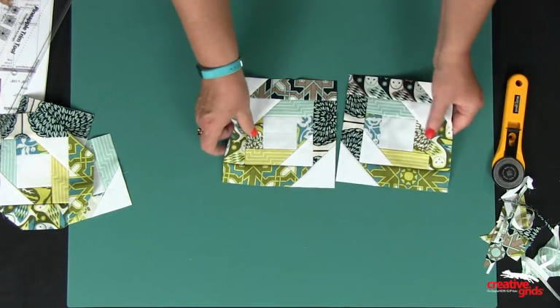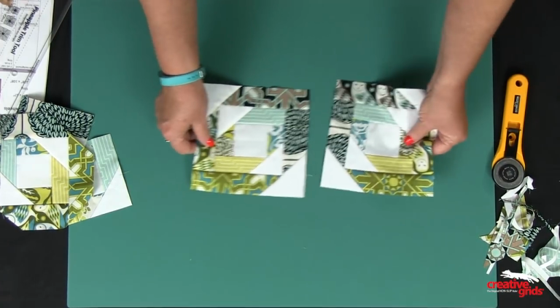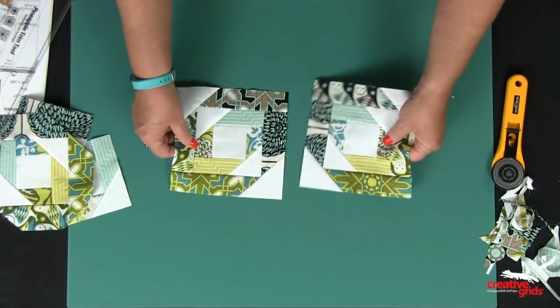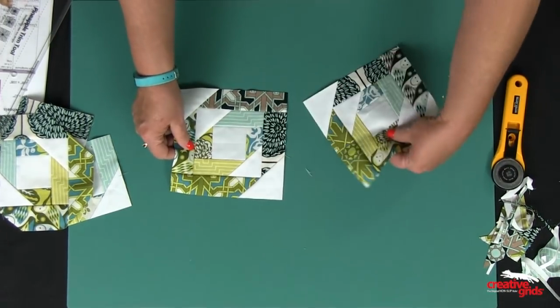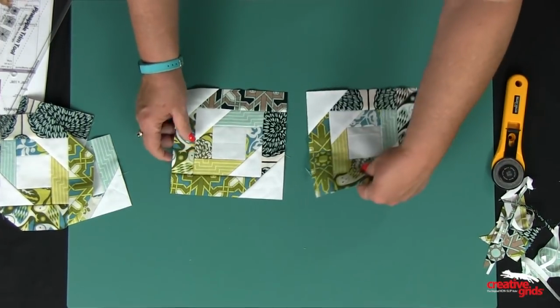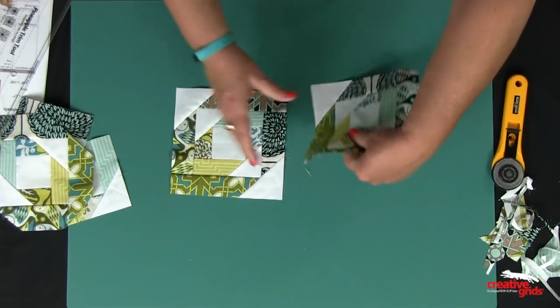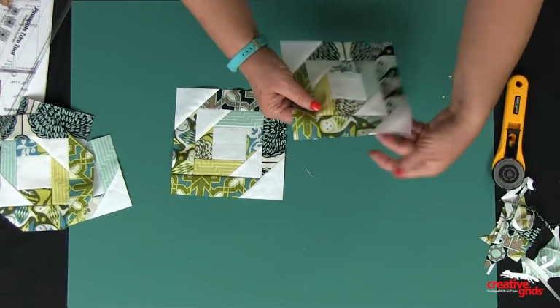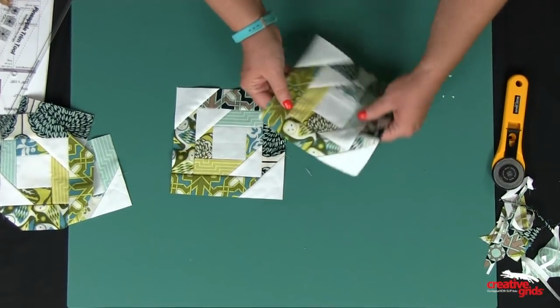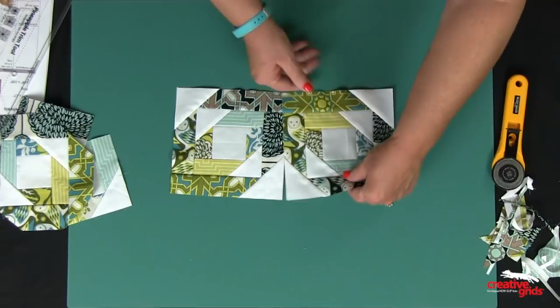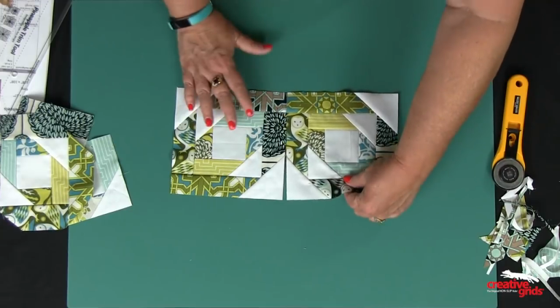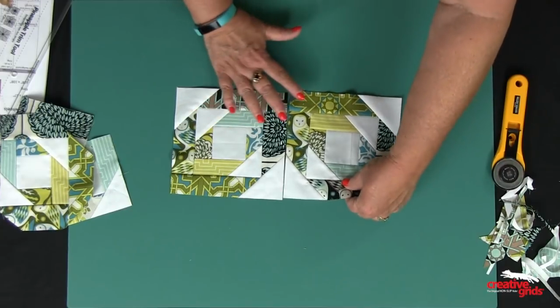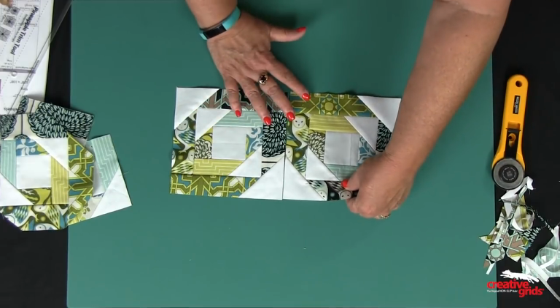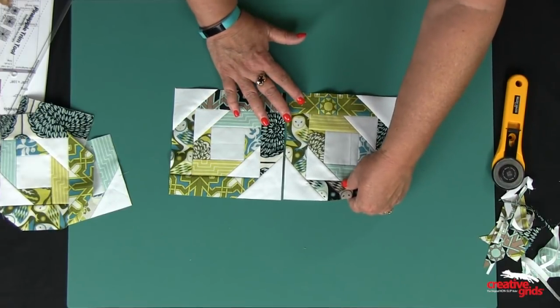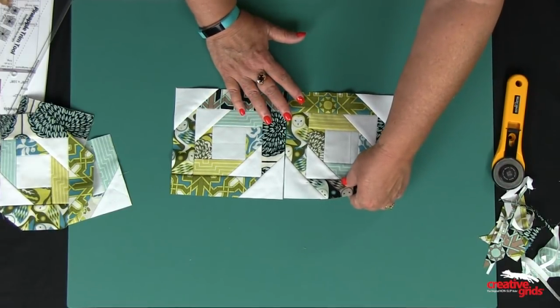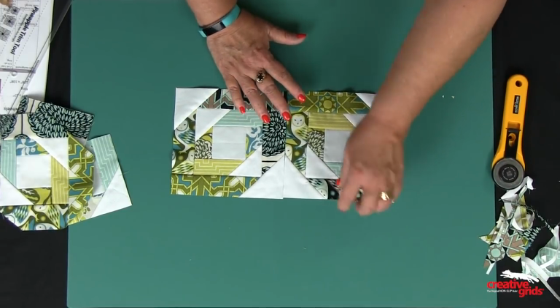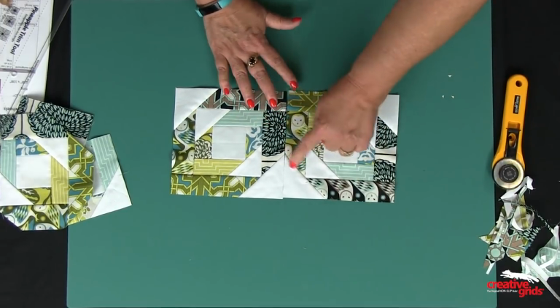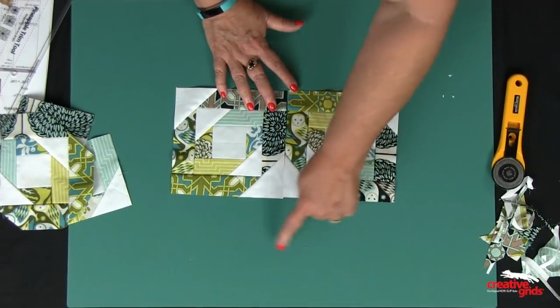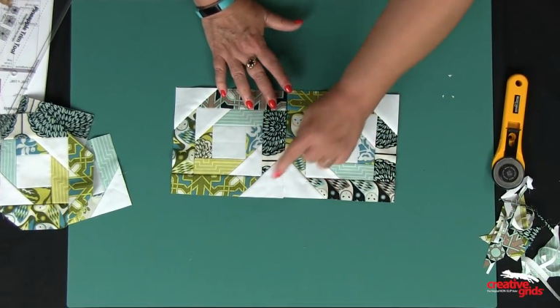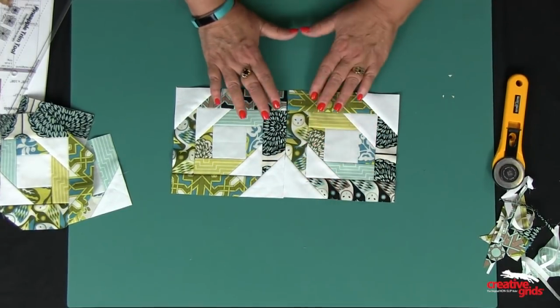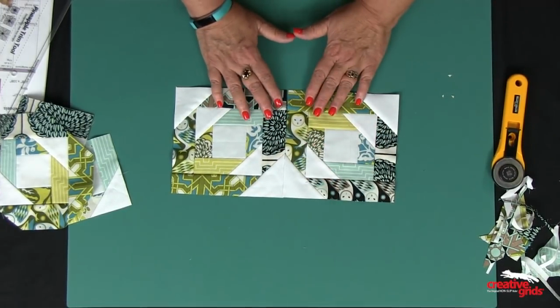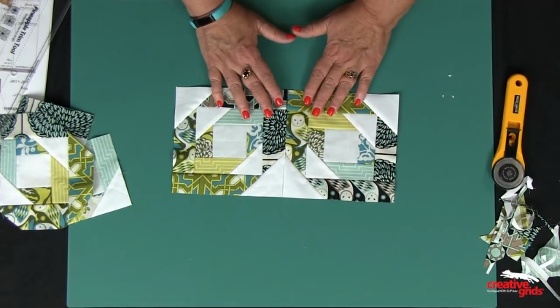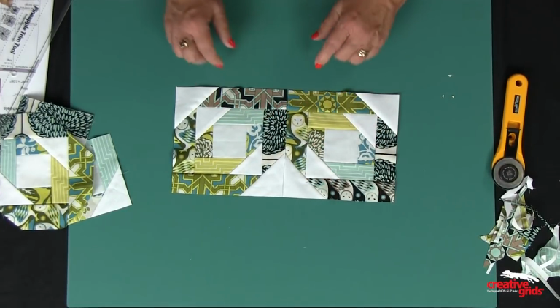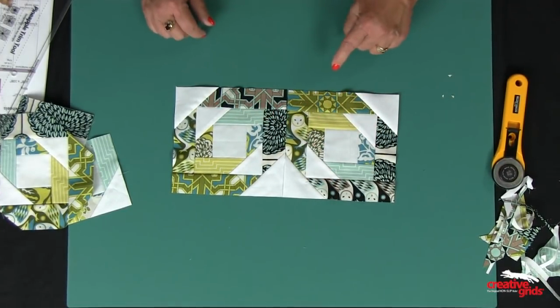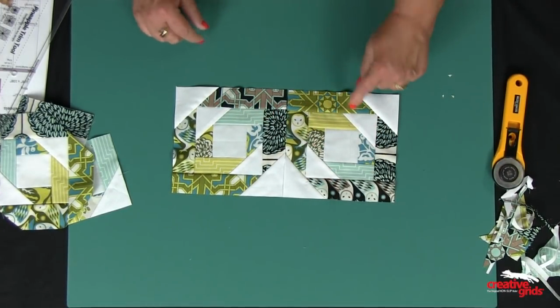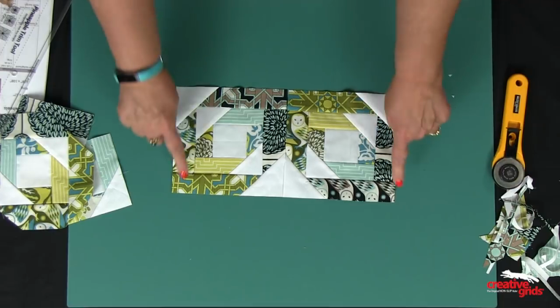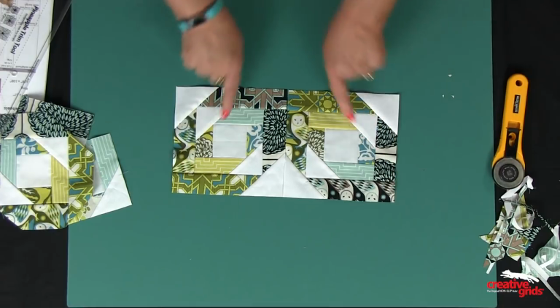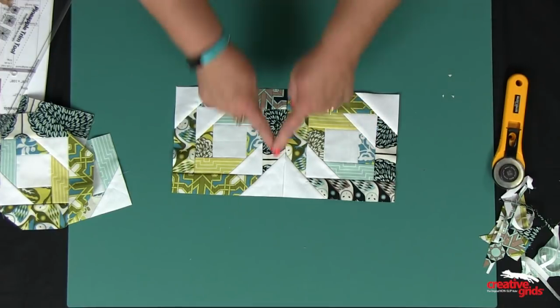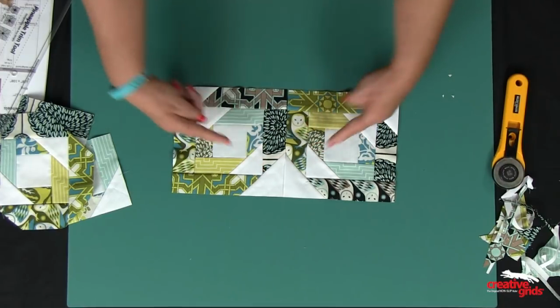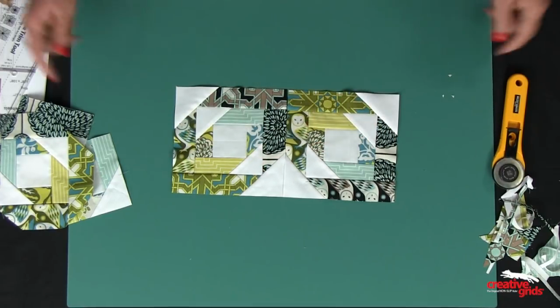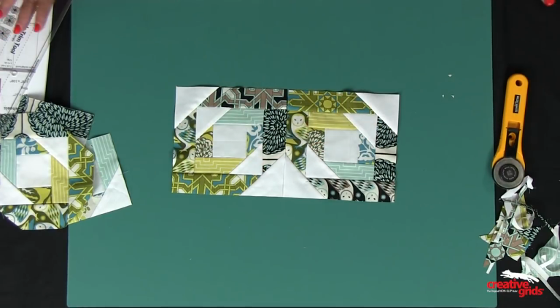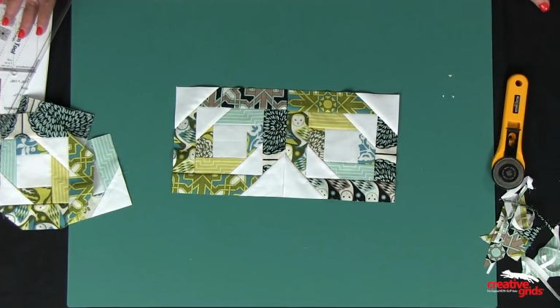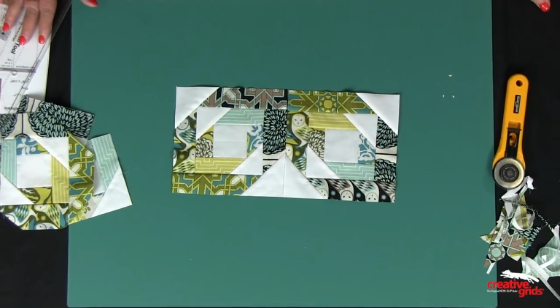Now when I put these together, you can see it's going to create a quarter square triangle here, and you can start seeing the pattern develop when all the lines are up.